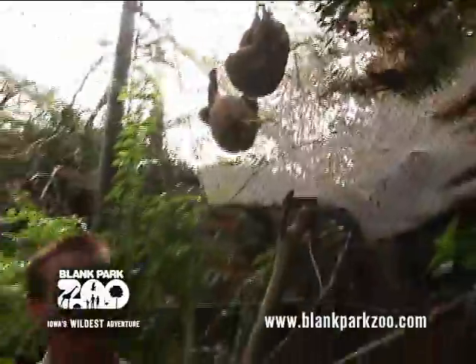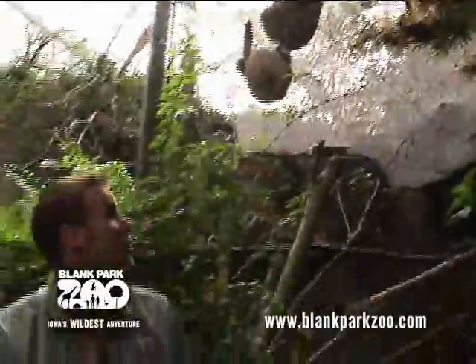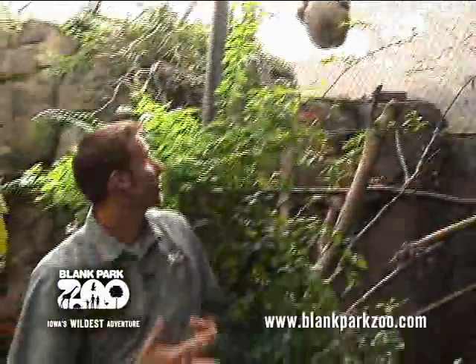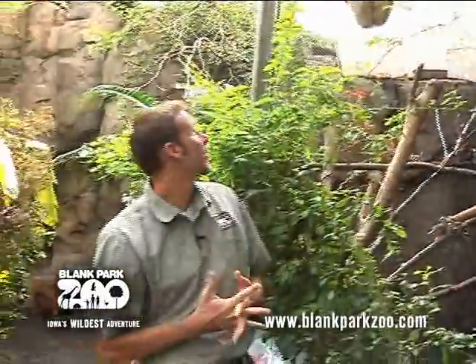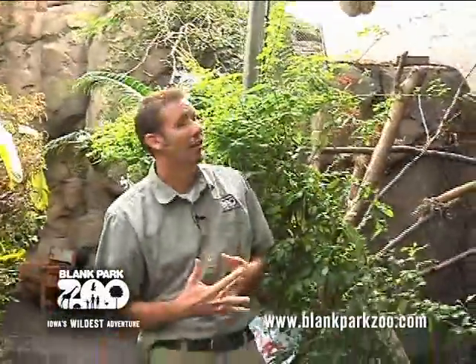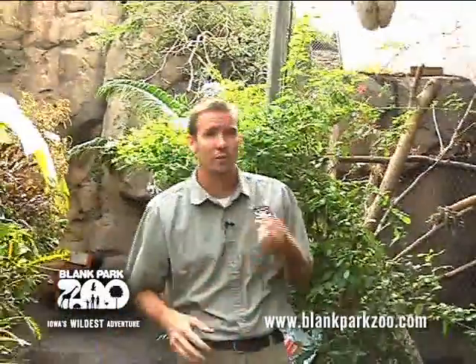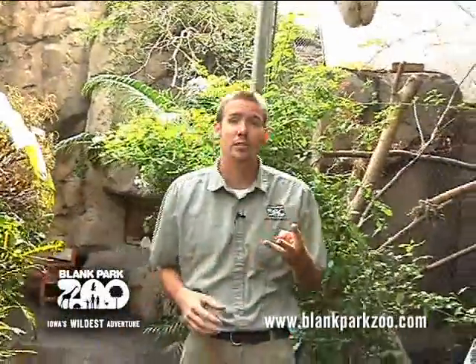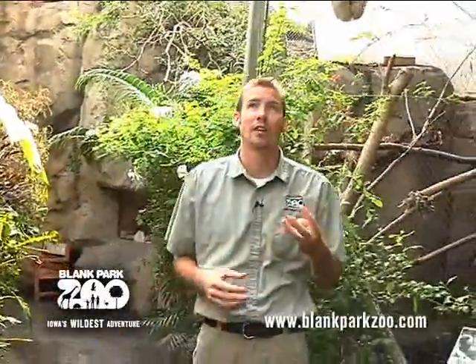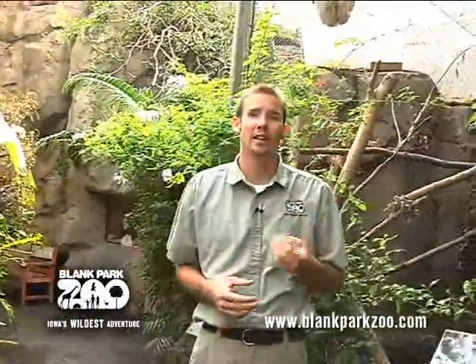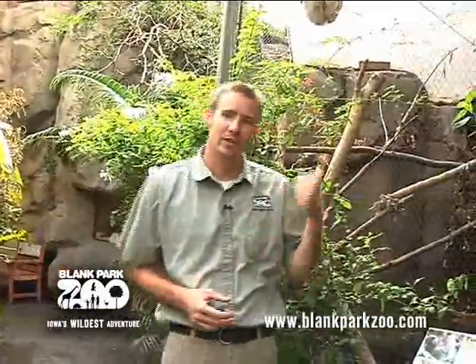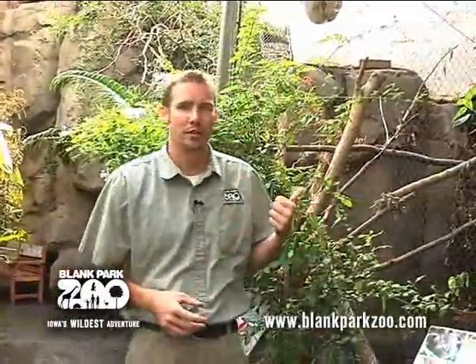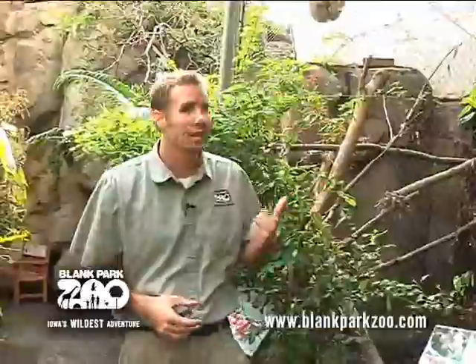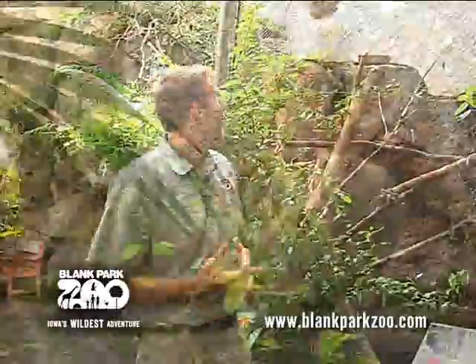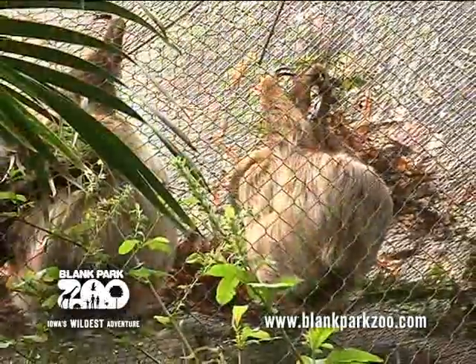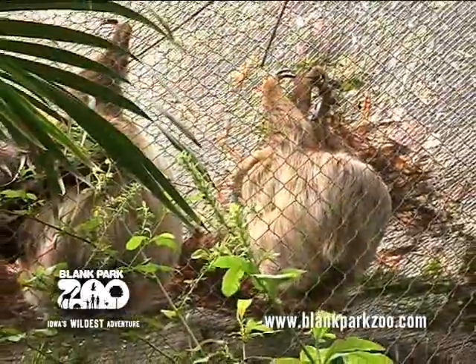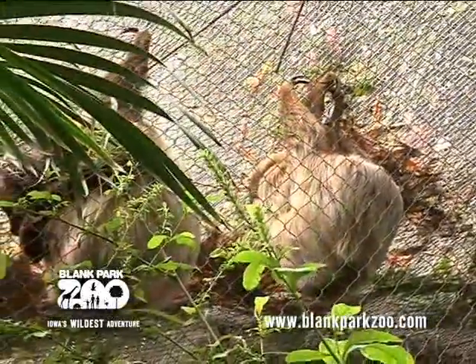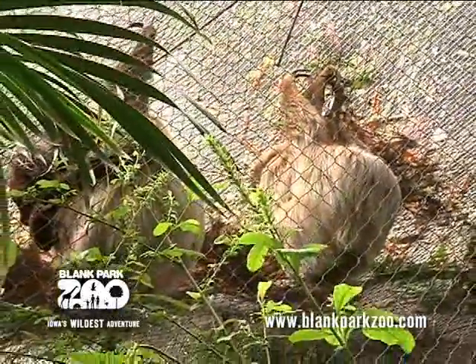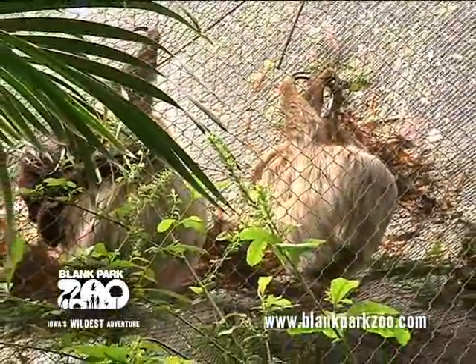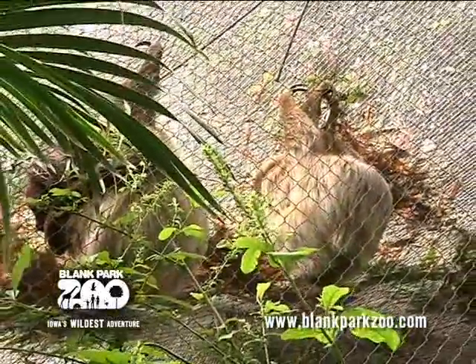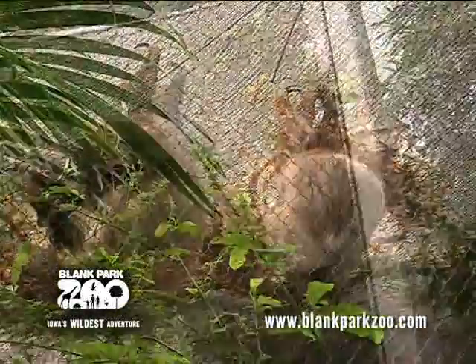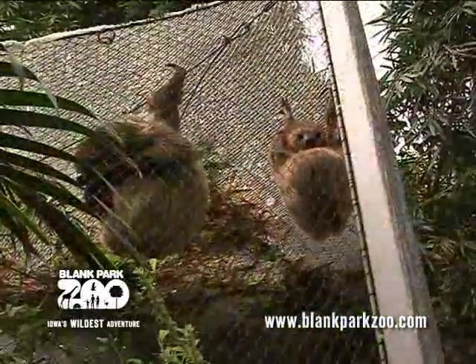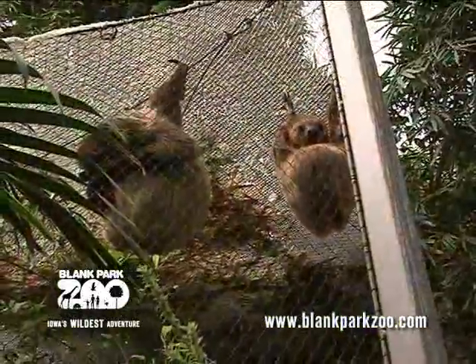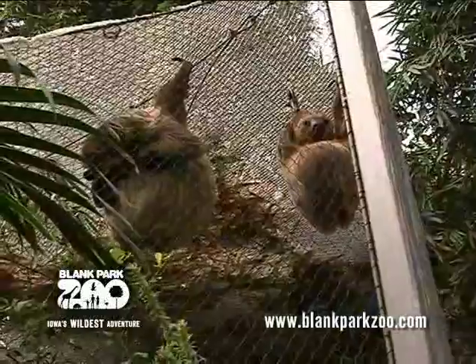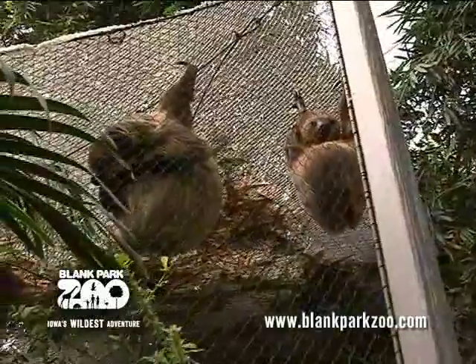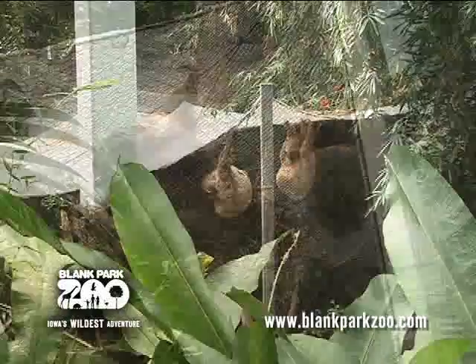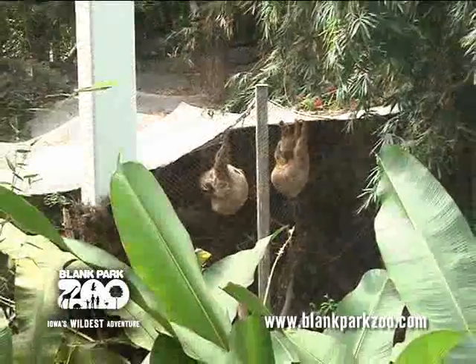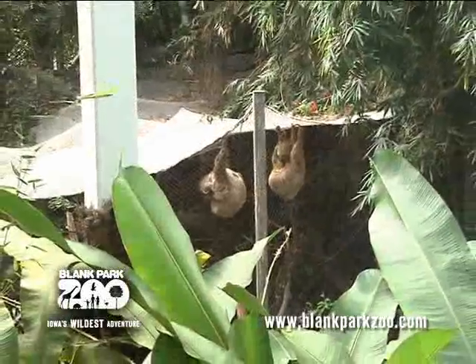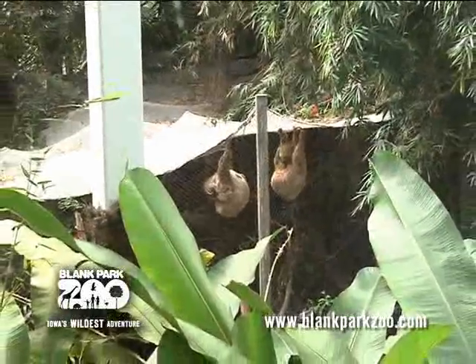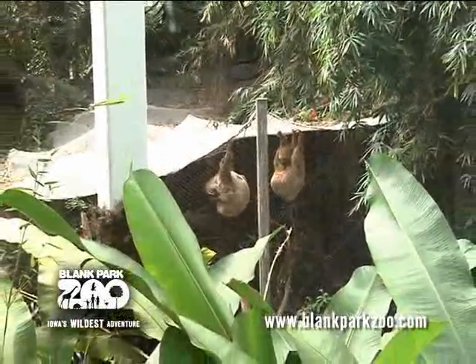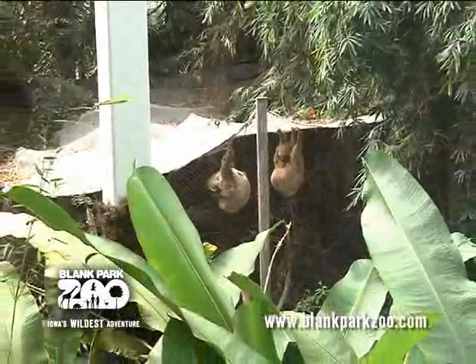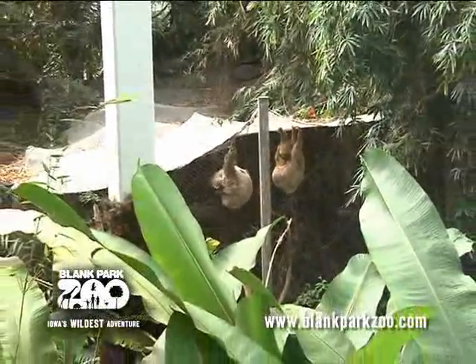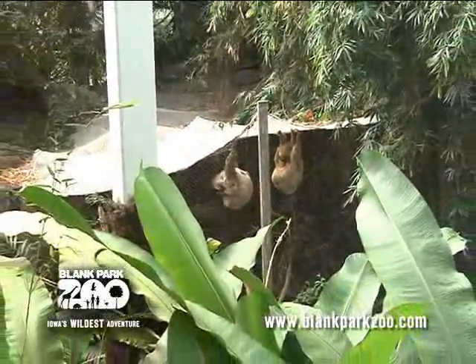This is the two-toed sloth exhibit — there's also a three-toed sloth variety, but we have the two-toed sloth. These are two females that we have in here, and this is also going to be the future exhibit of our golden-headed lion tamarins, who will be on exhibit within the next couple of months.